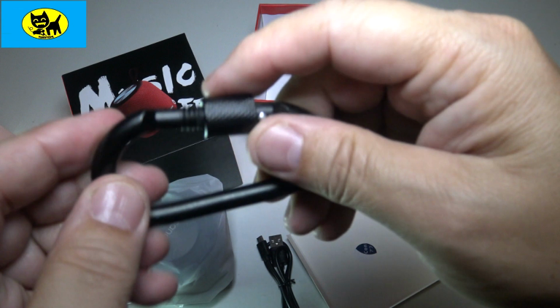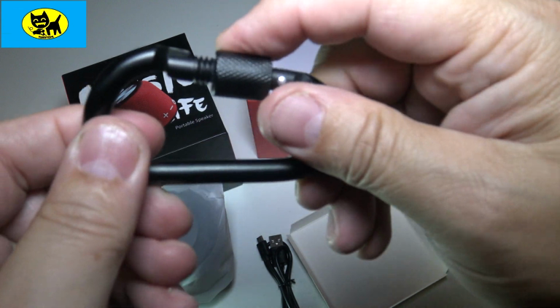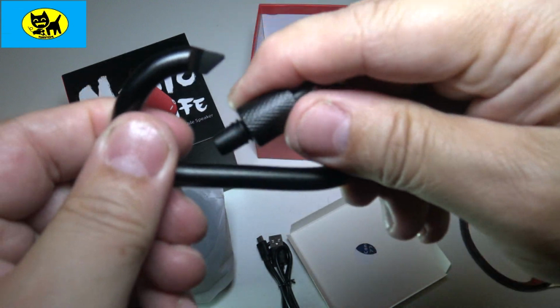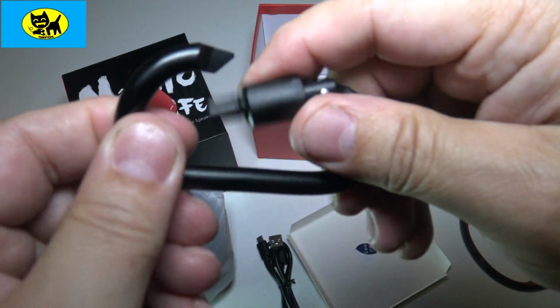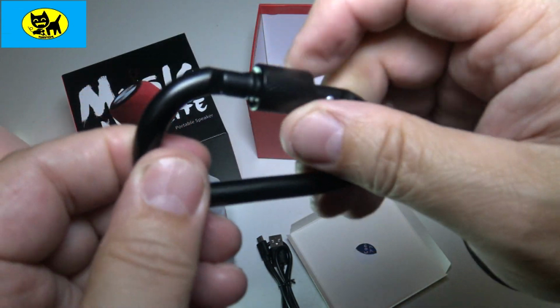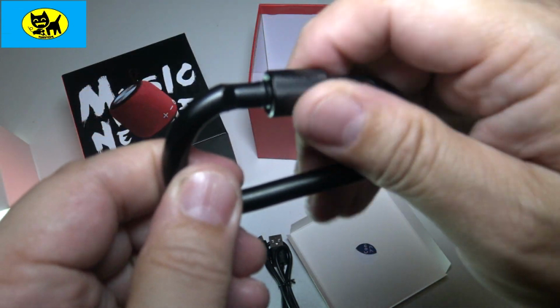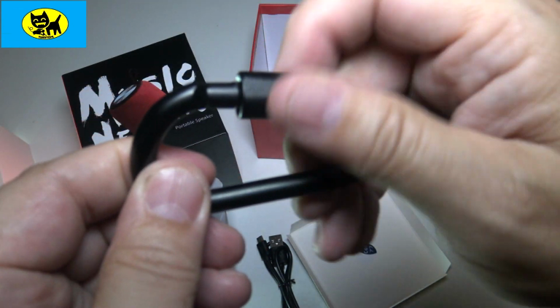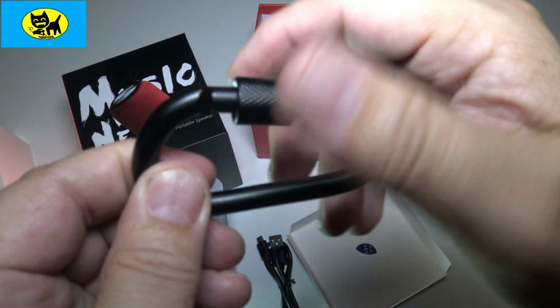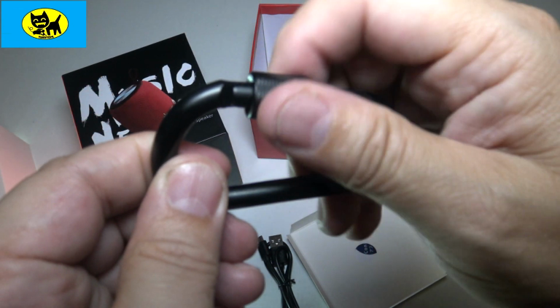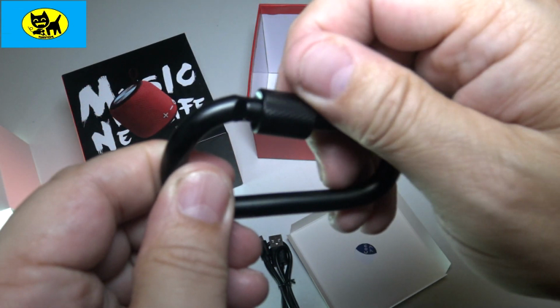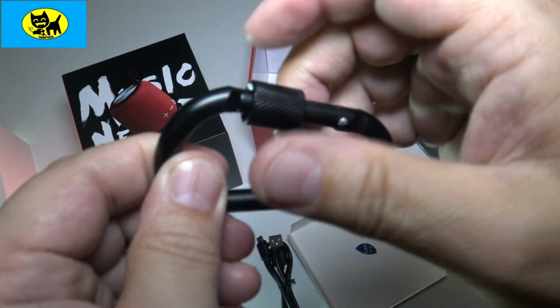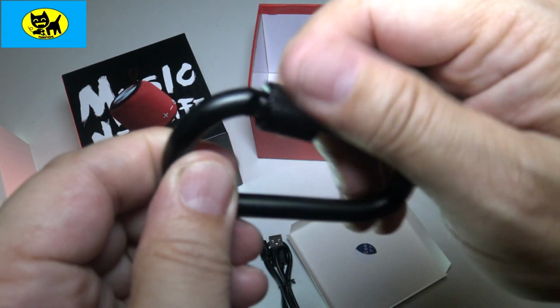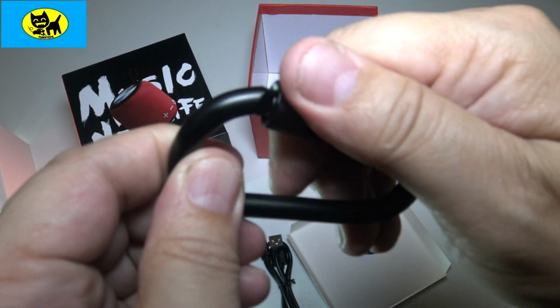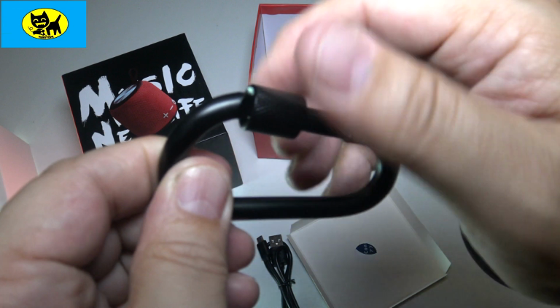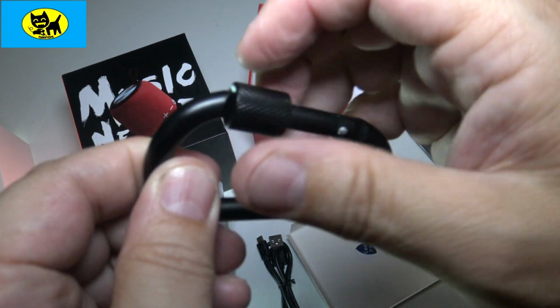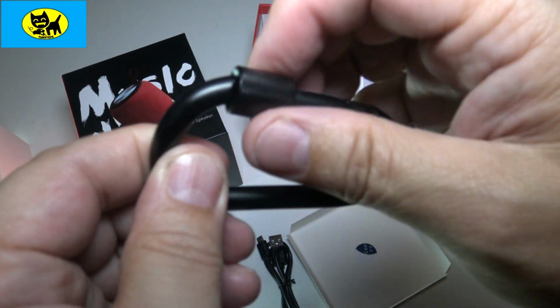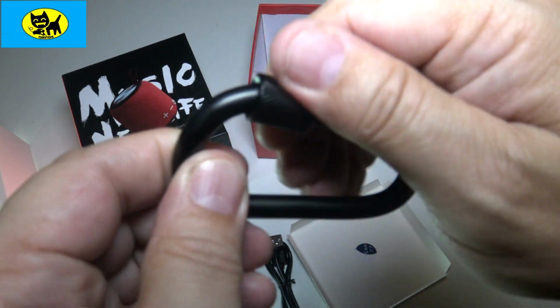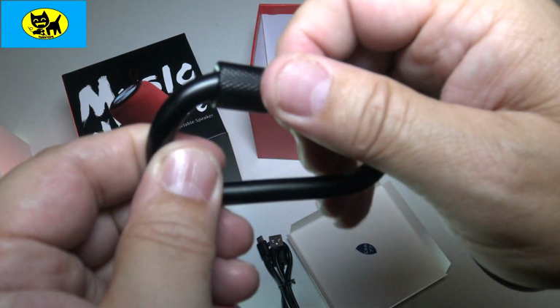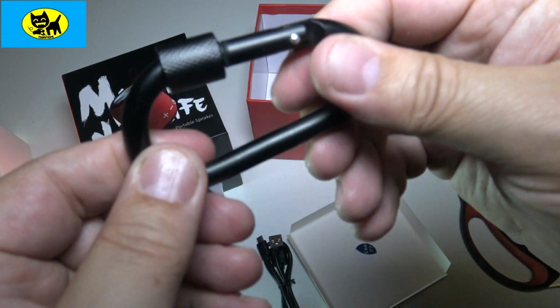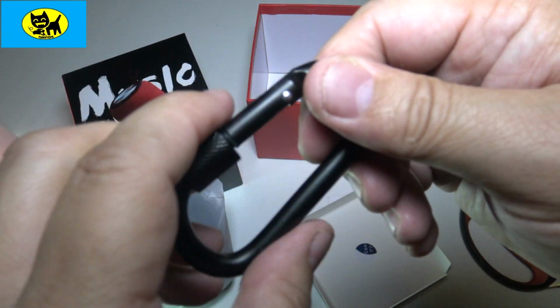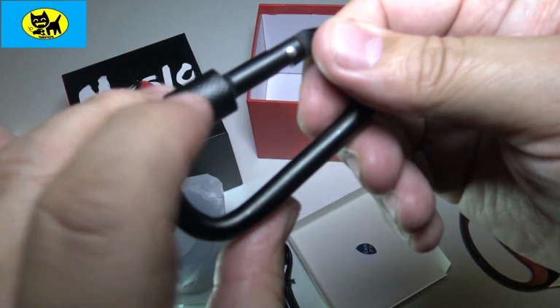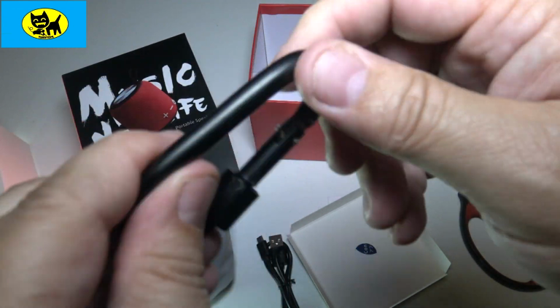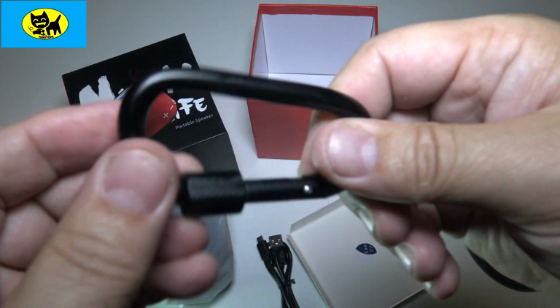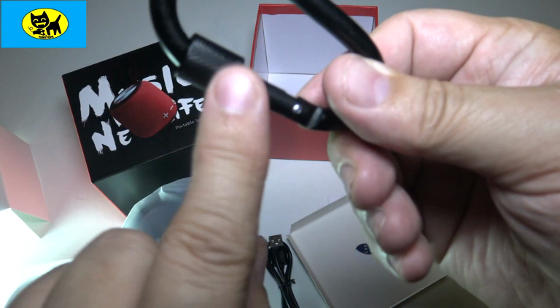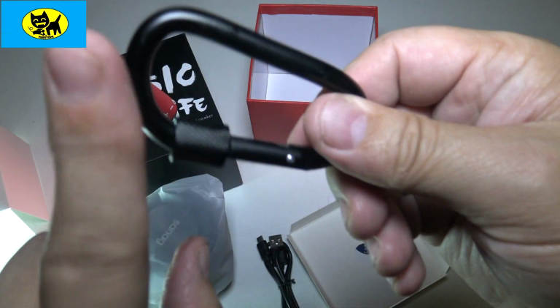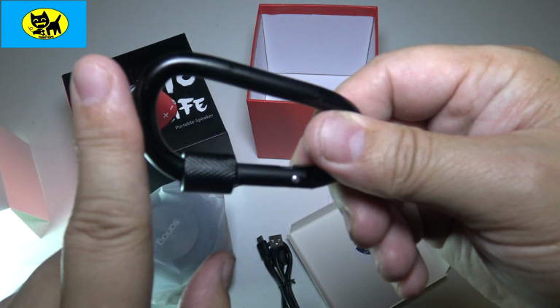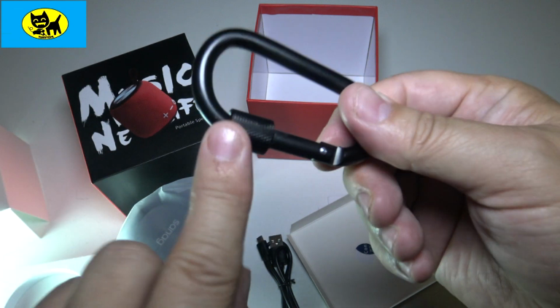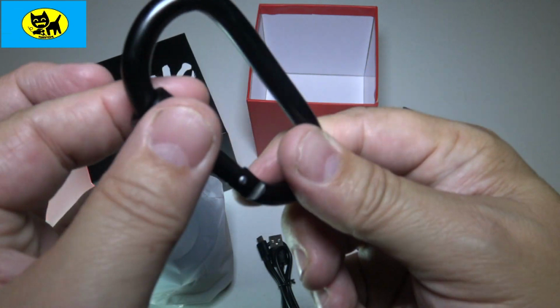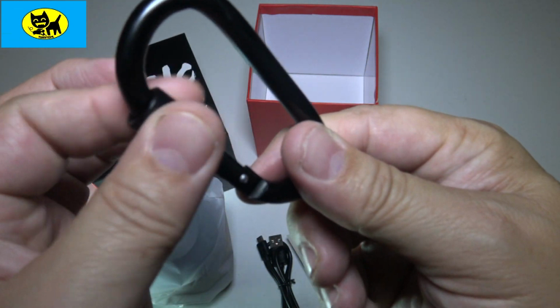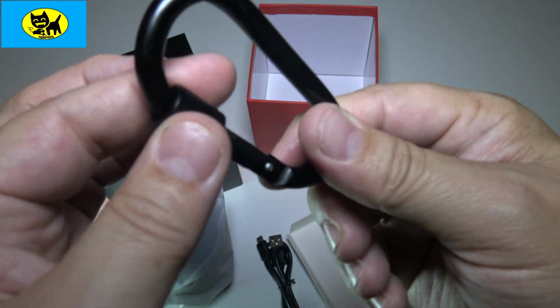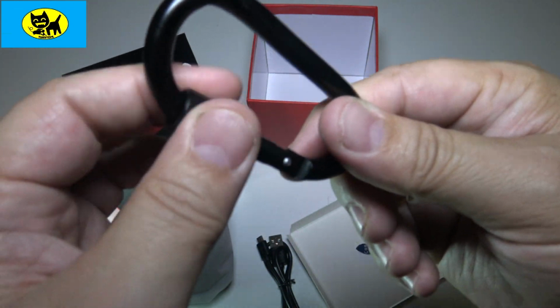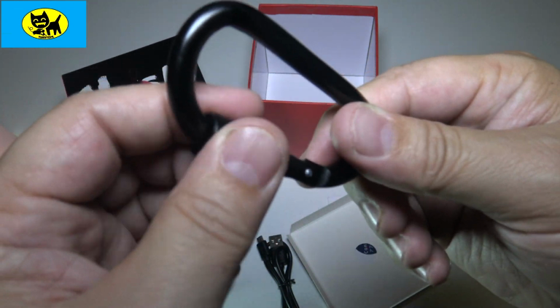This opens like this, and it does lock in place — so it locks. Very cool. Could be good for hiking, rock climbing, like almost anything. Love the fact this is metal and love the fact it locks.